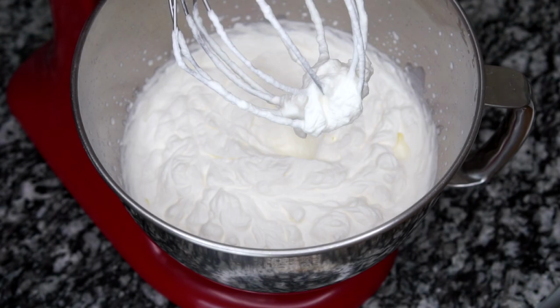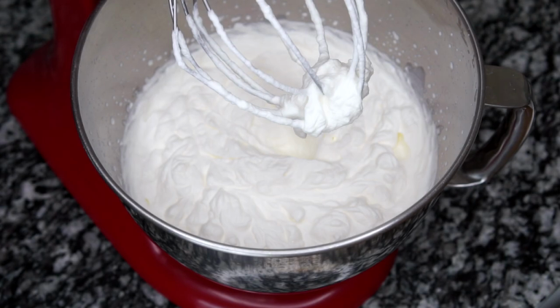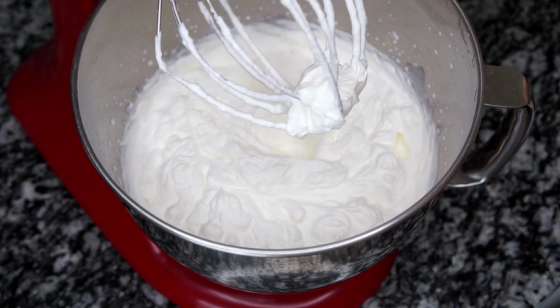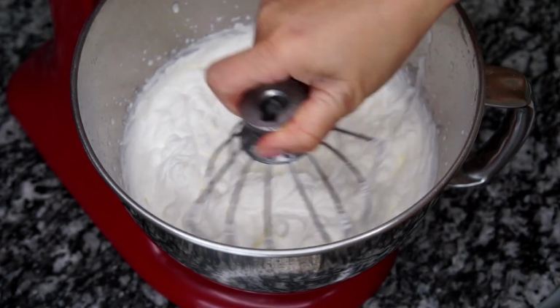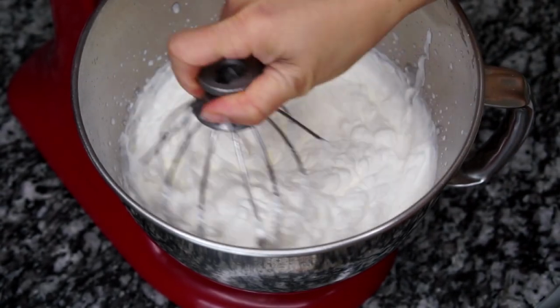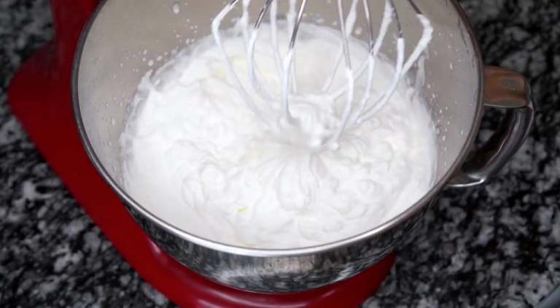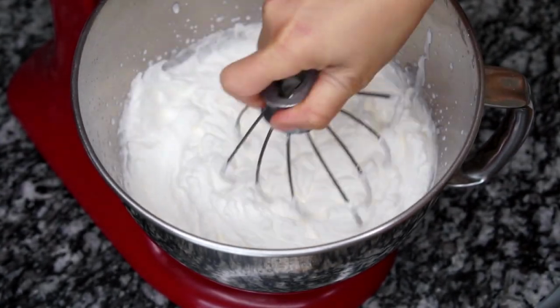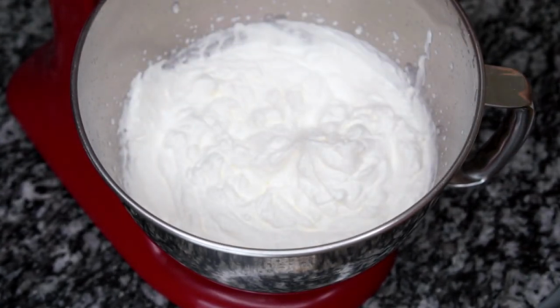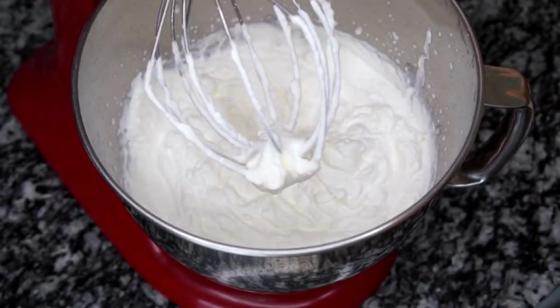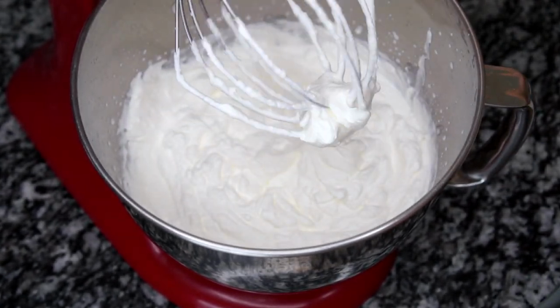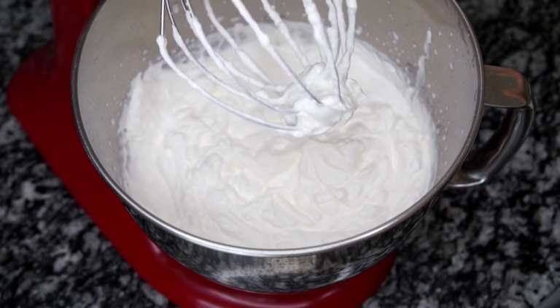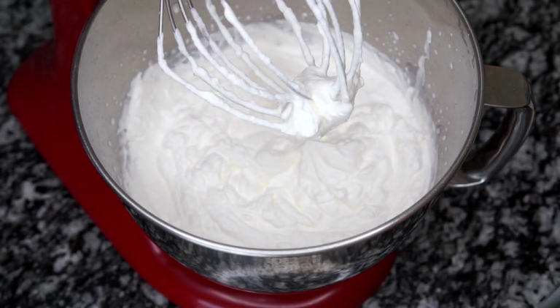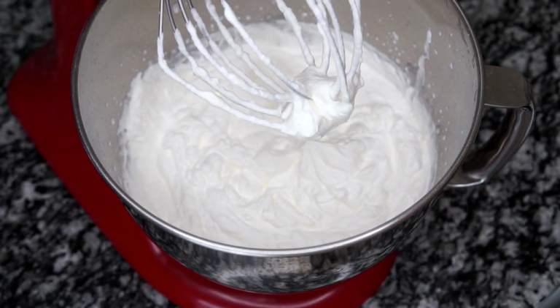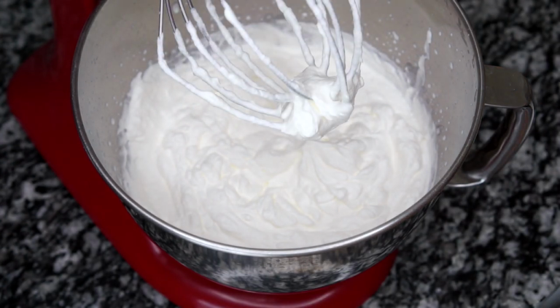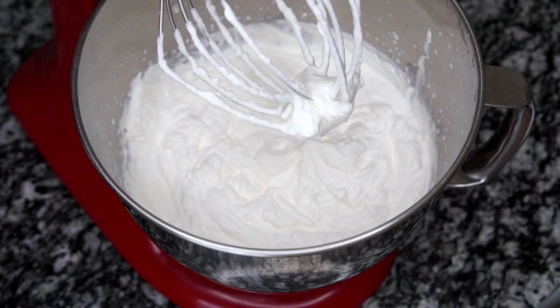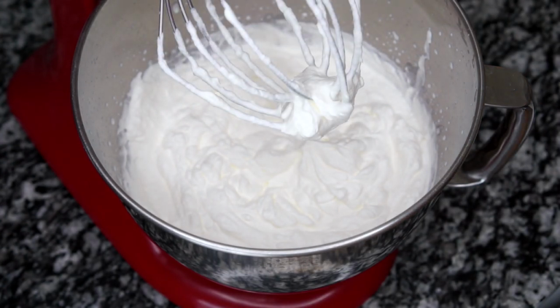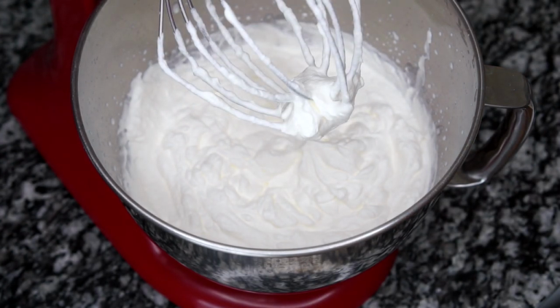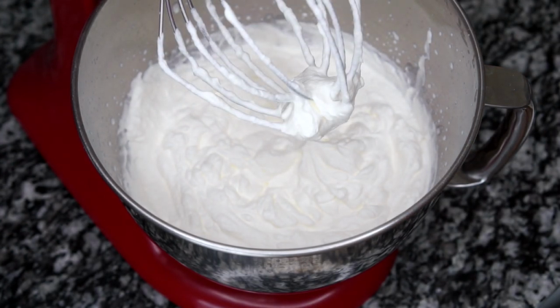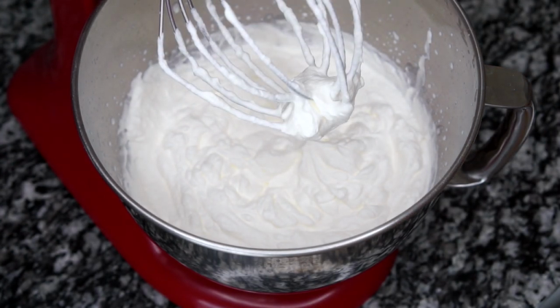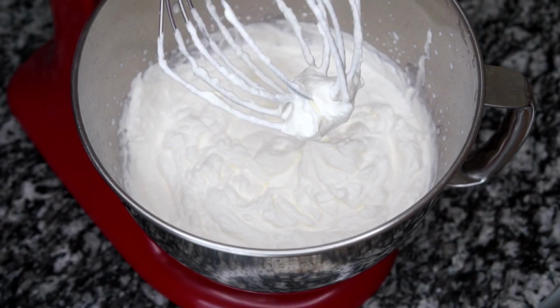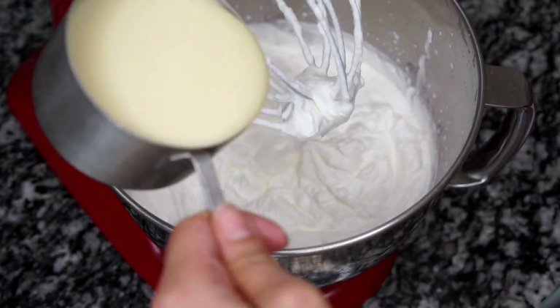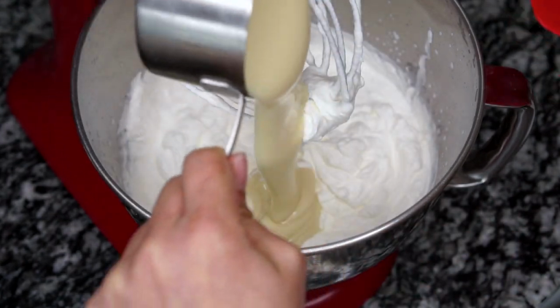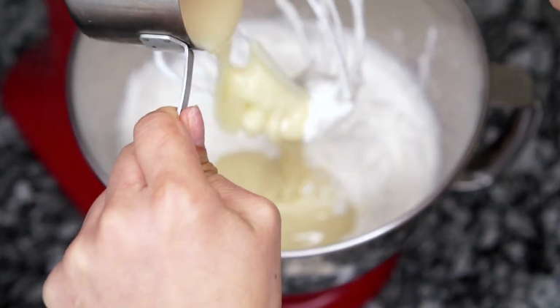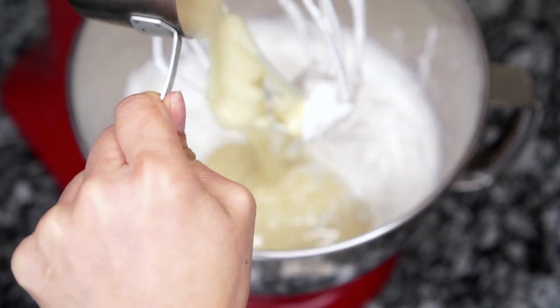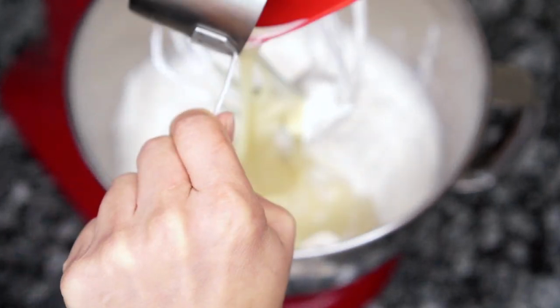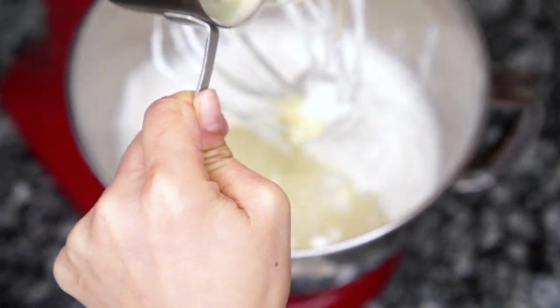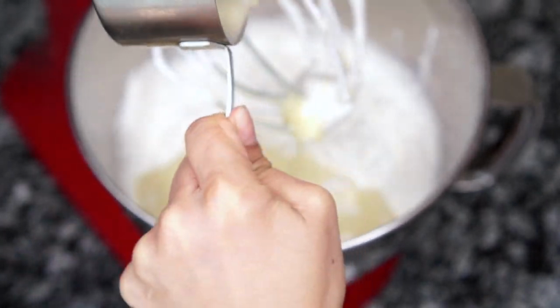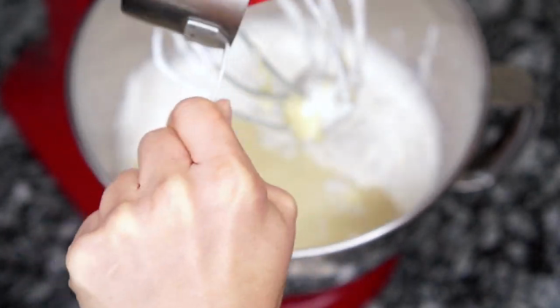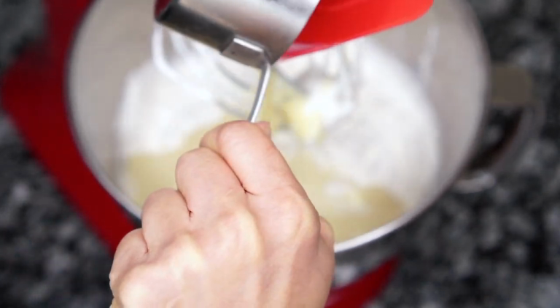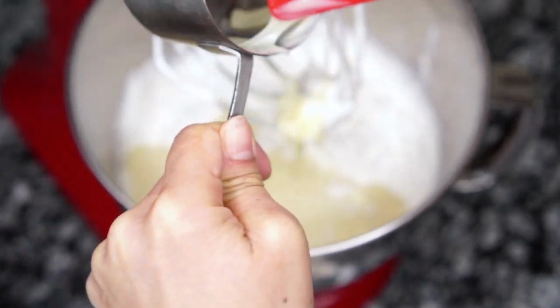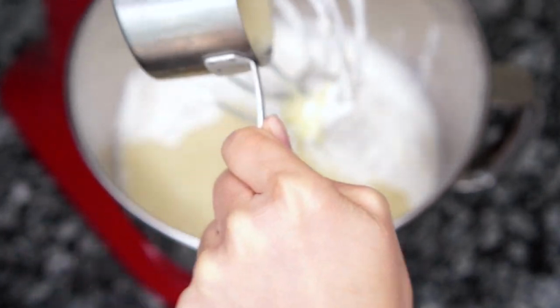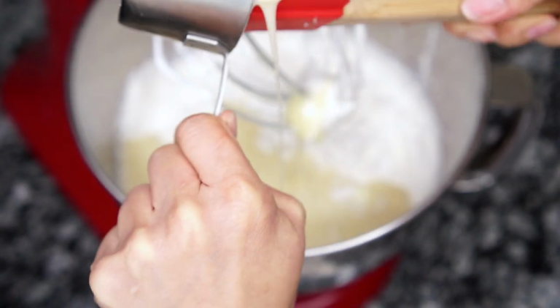When it has reached a soft peak, you can stop the machine and pour in your condensed milk to the heavy whipping cream. Once you're done pouring it in, just continue whipping it on four.